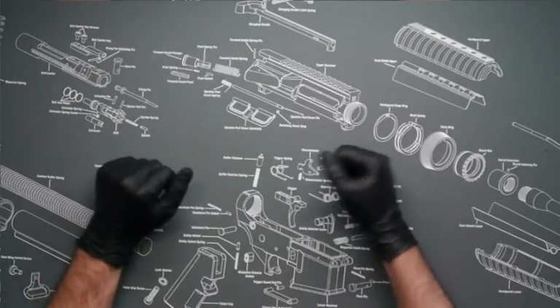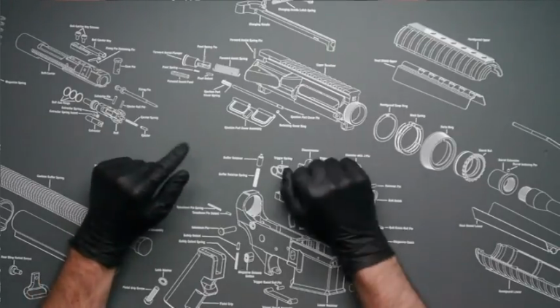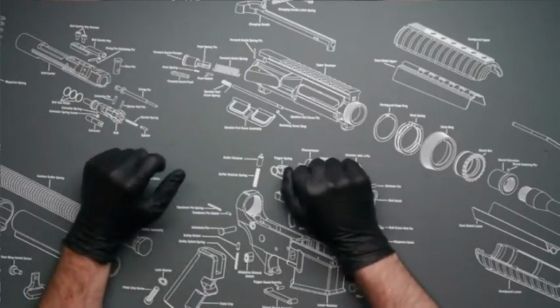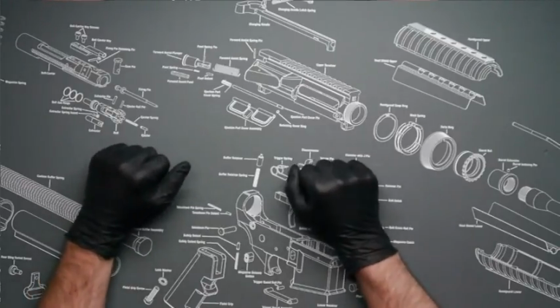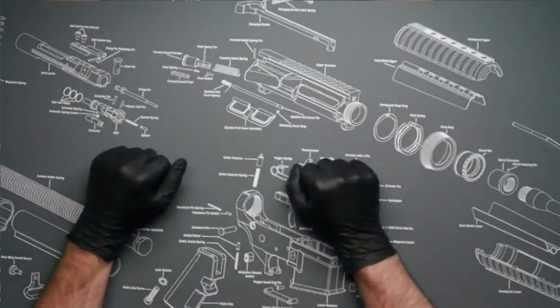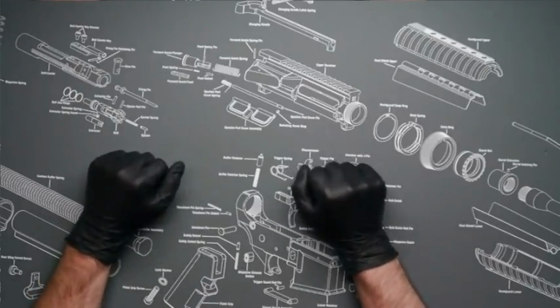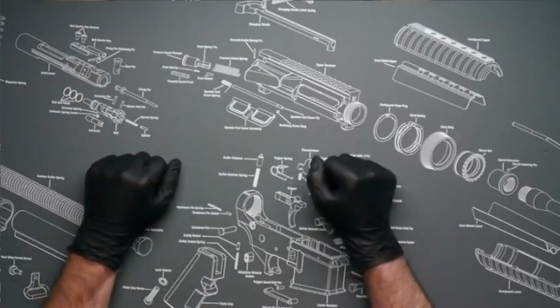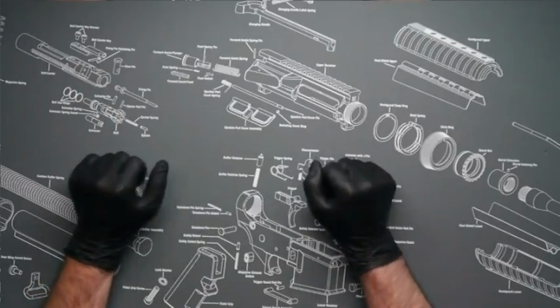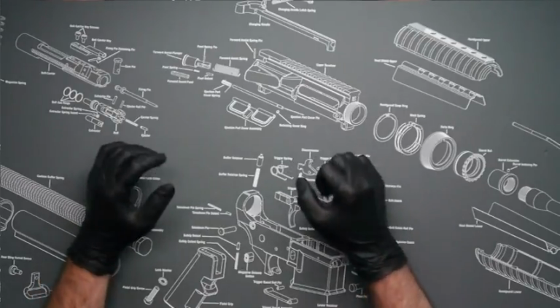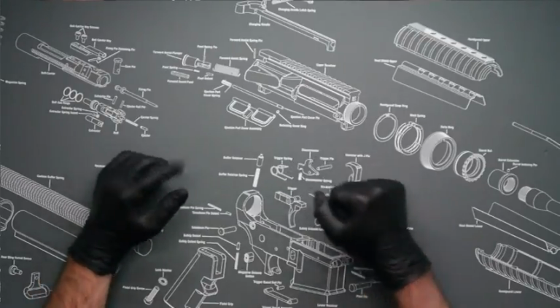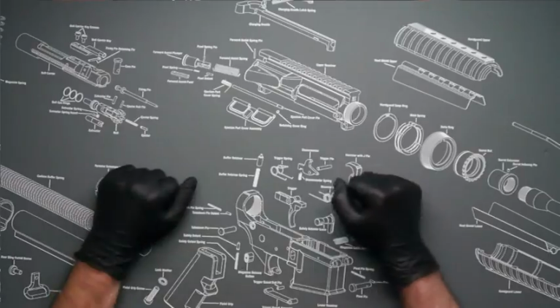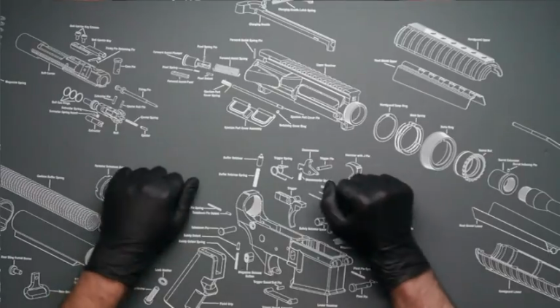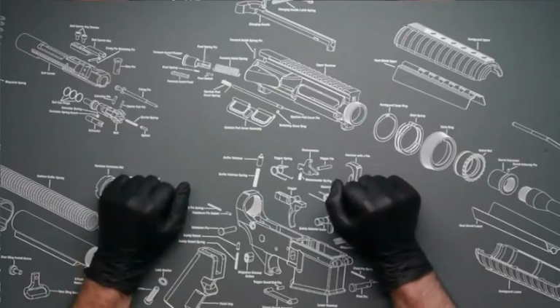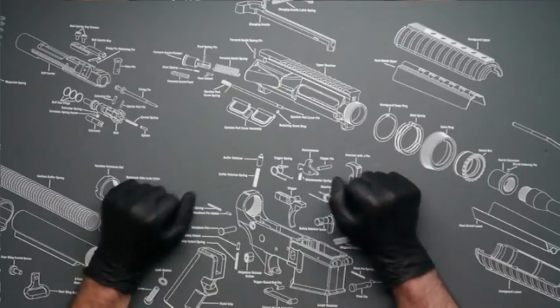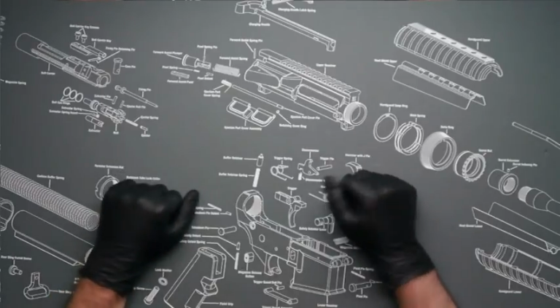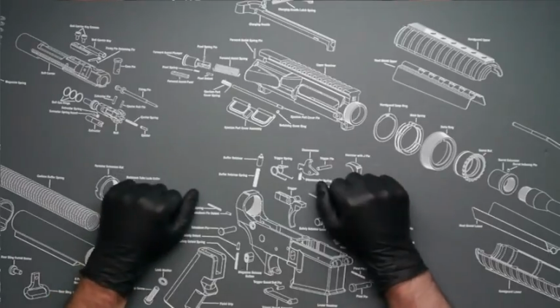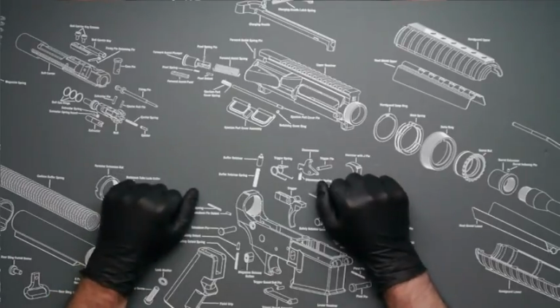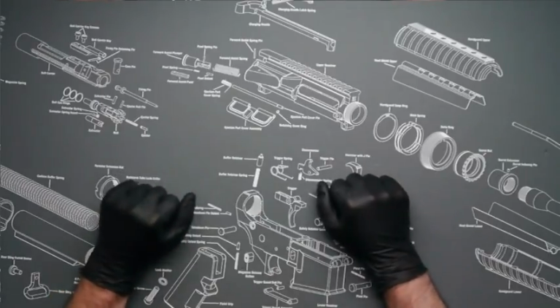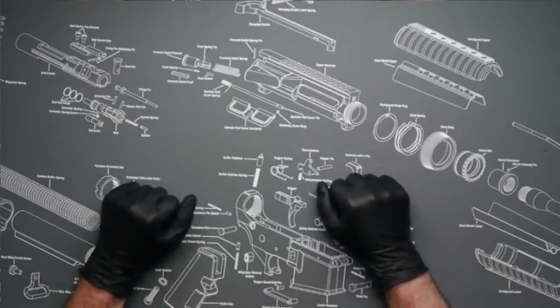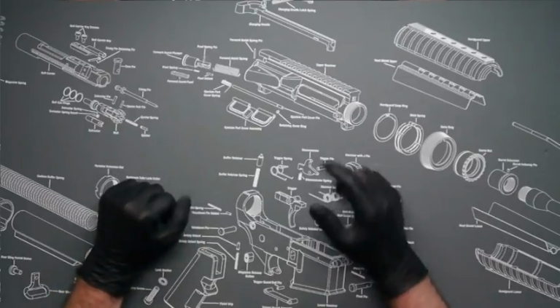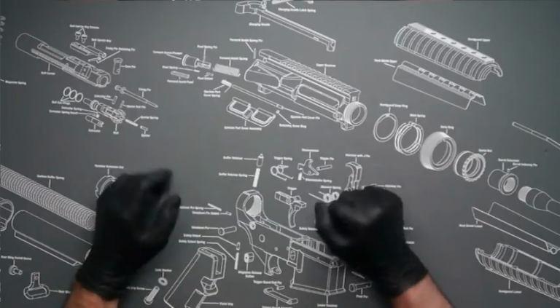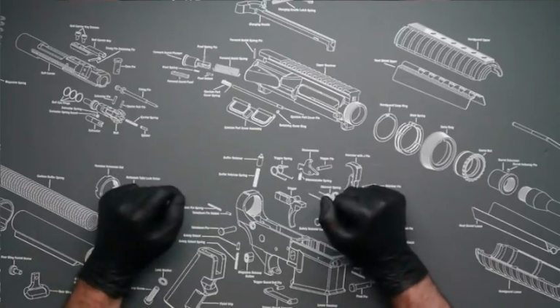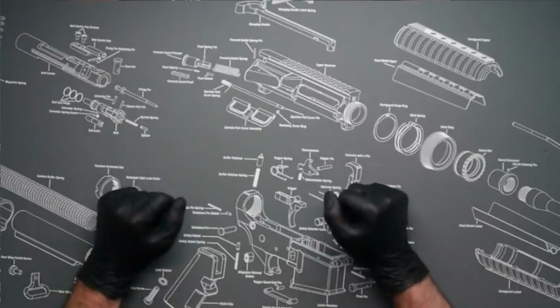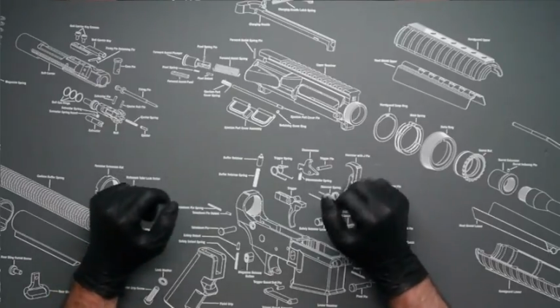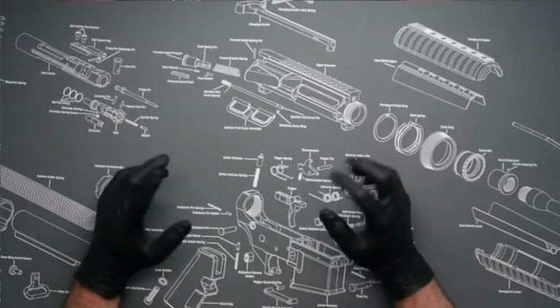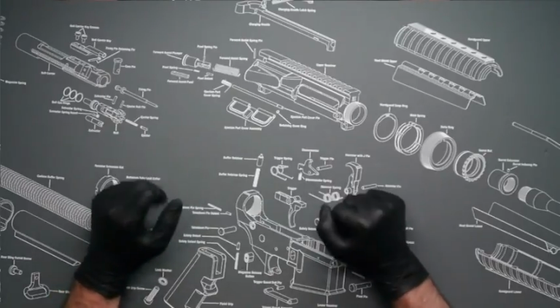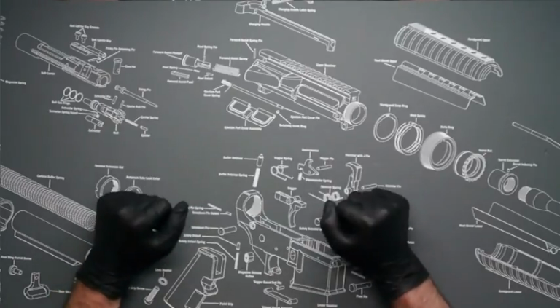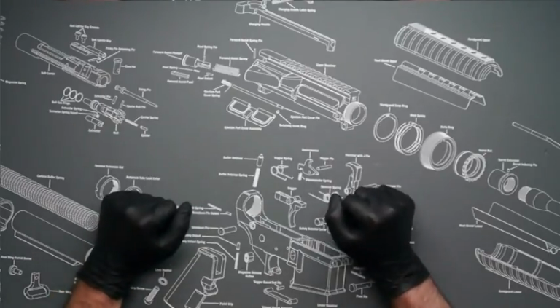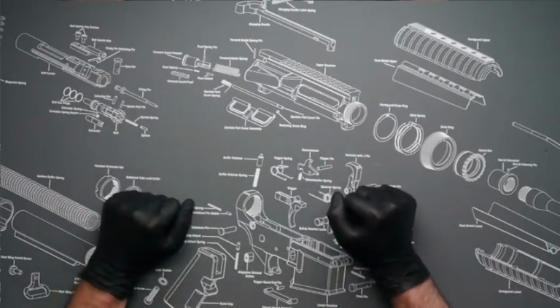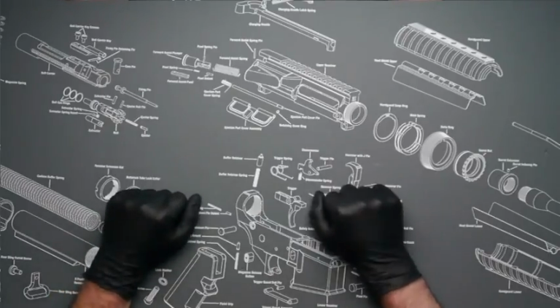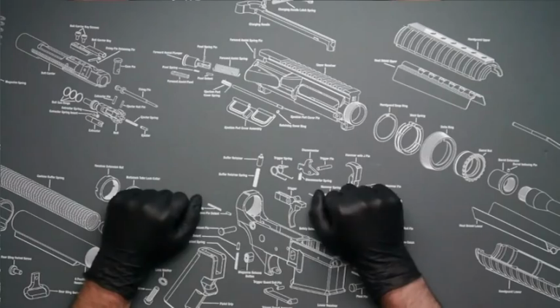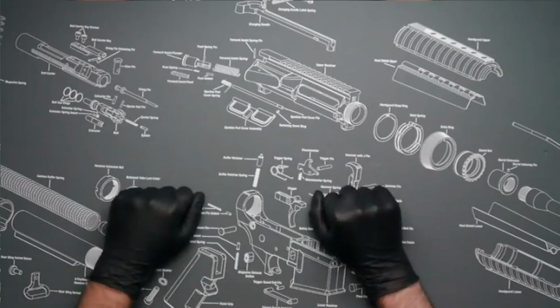First we're going to go over some of the tools that we'll need for the installation.